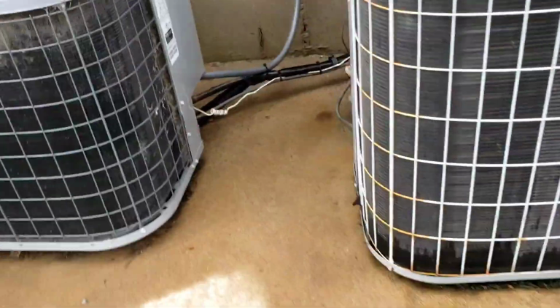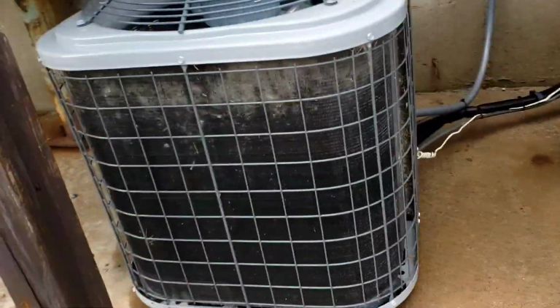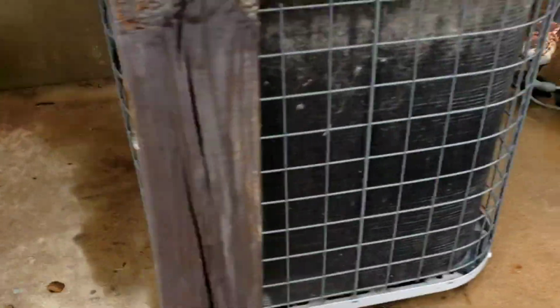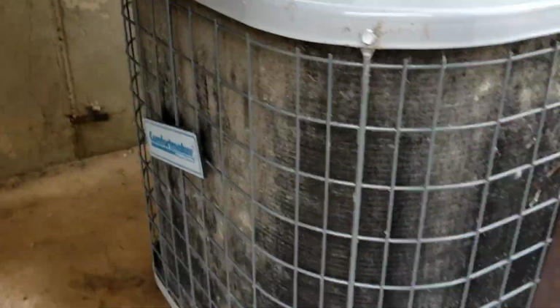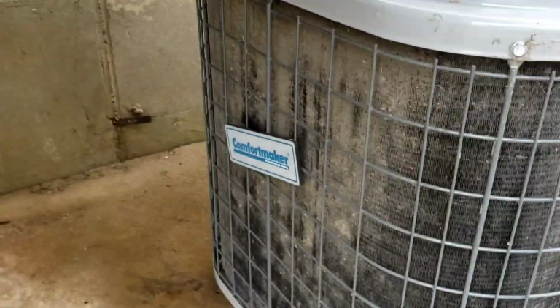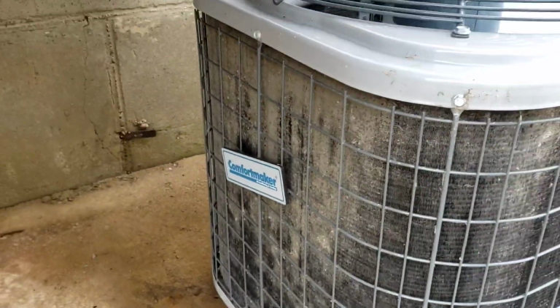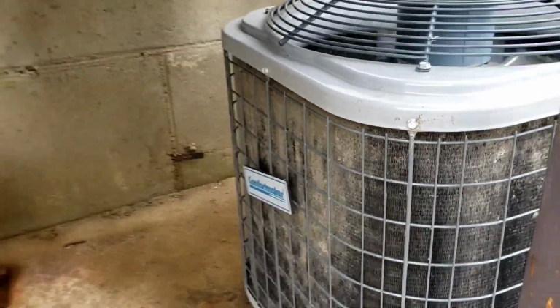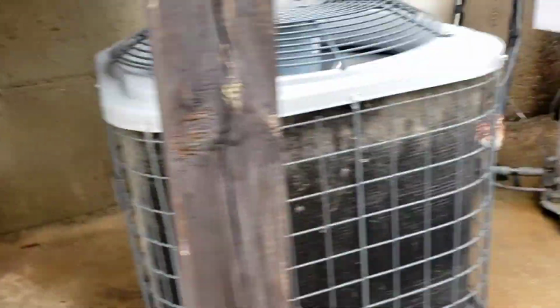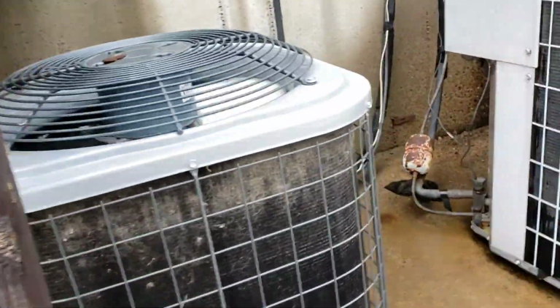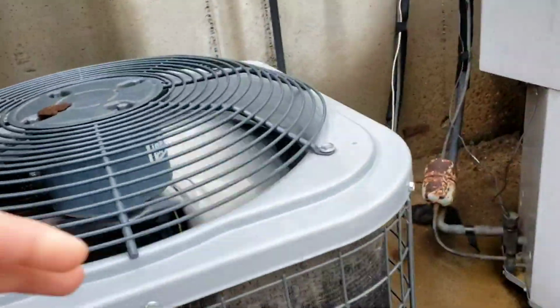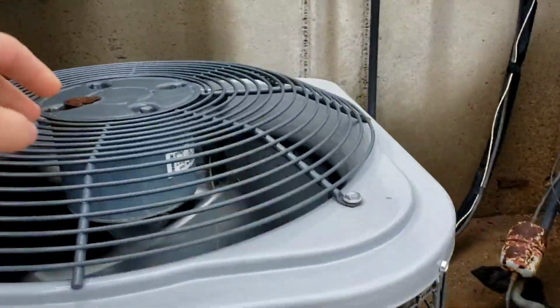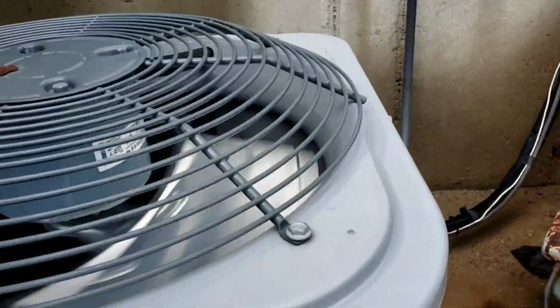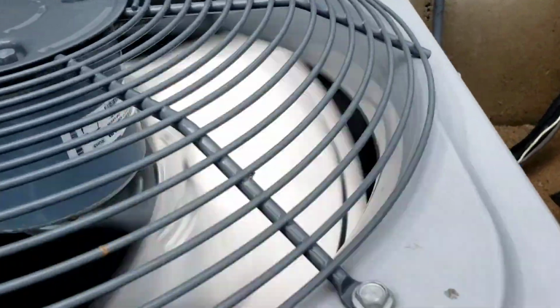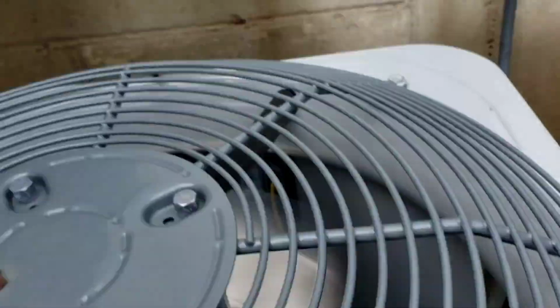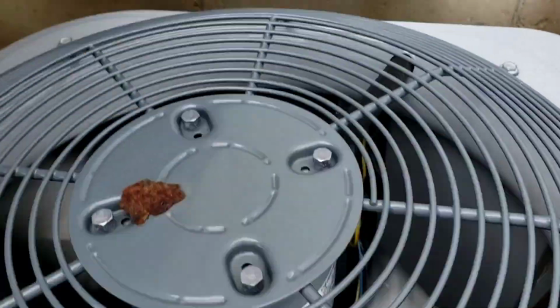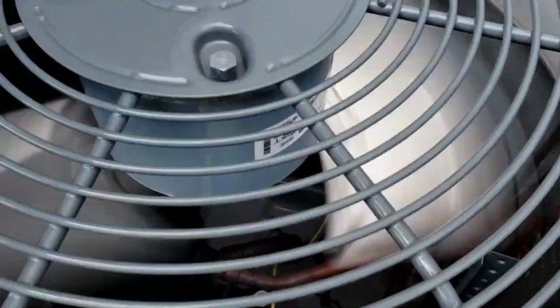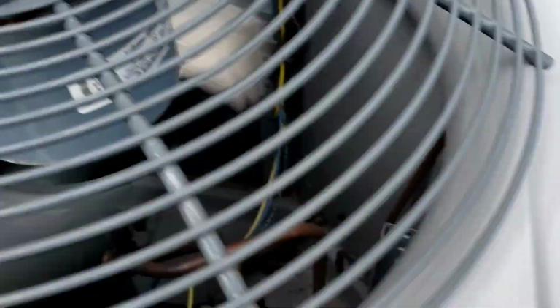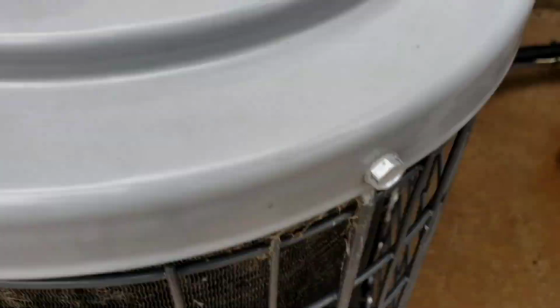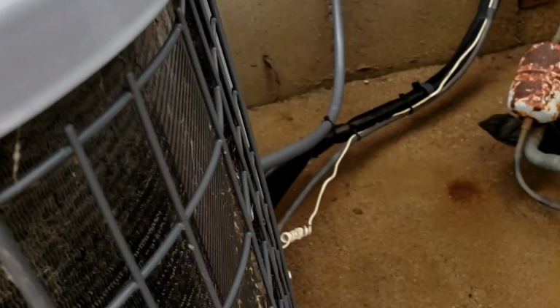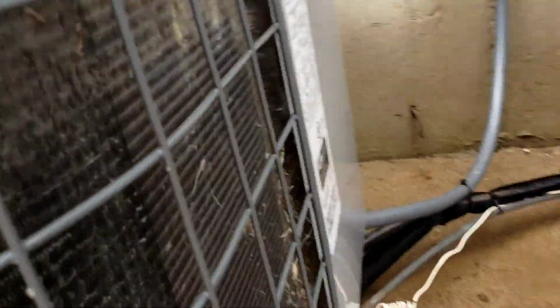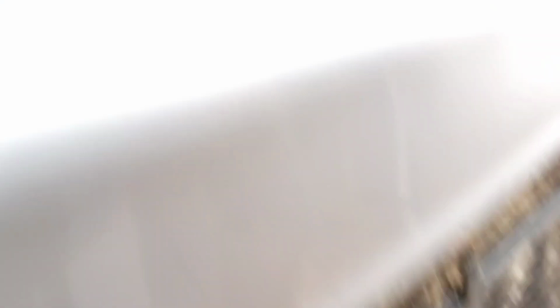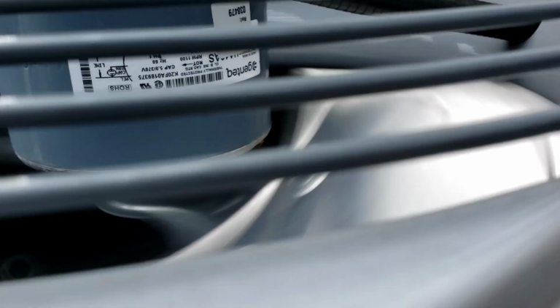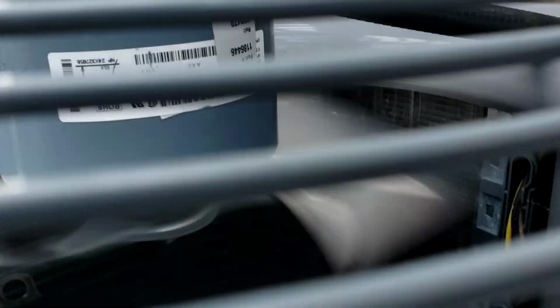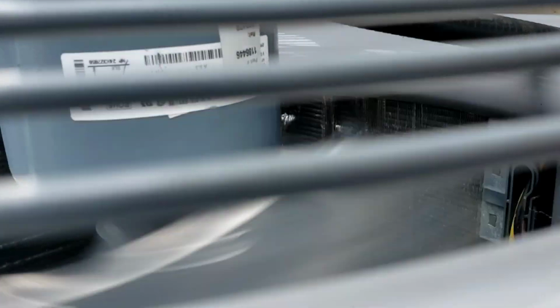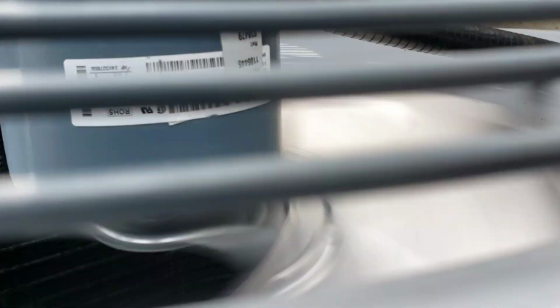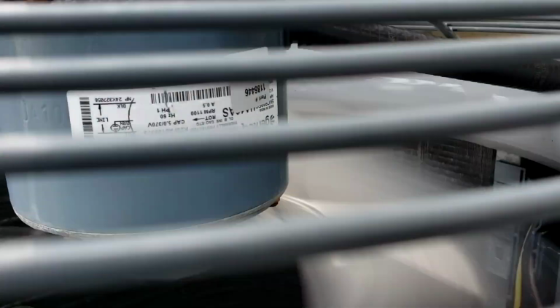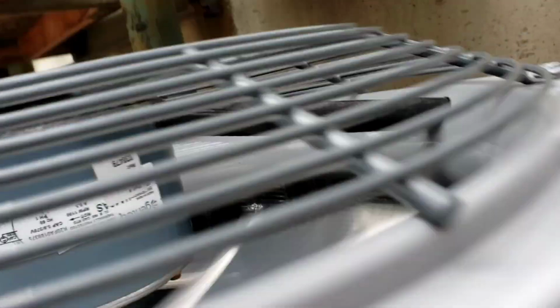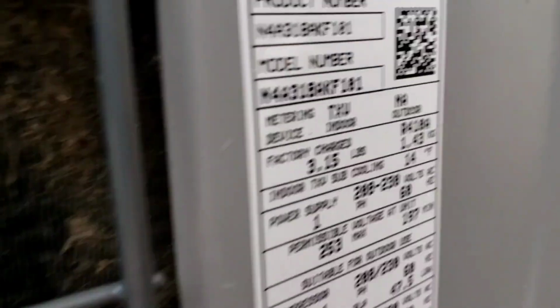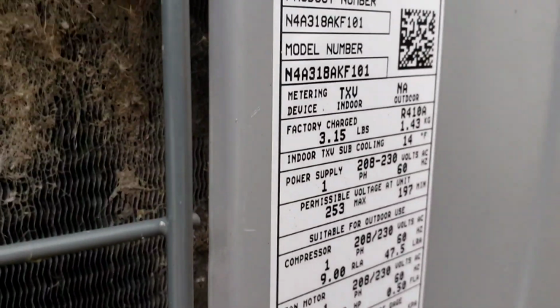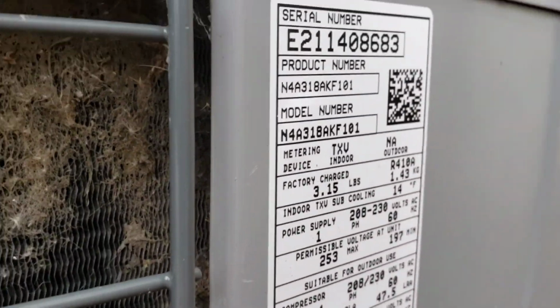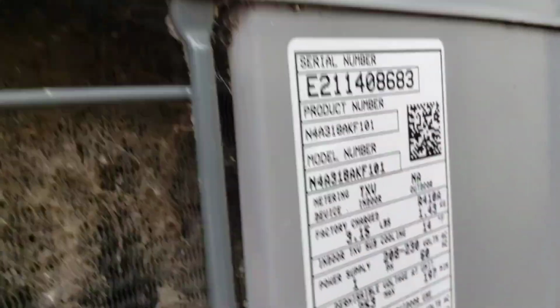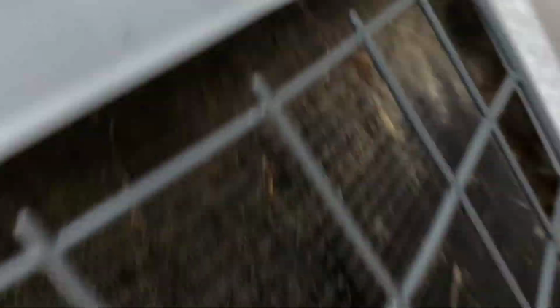But we have this Comfortmaker — you don't normally see Comfortmakers around. This Comfortmaker is running. It's actually pretty quiet. It has a Gentech fan motor. This thing's from 2011.